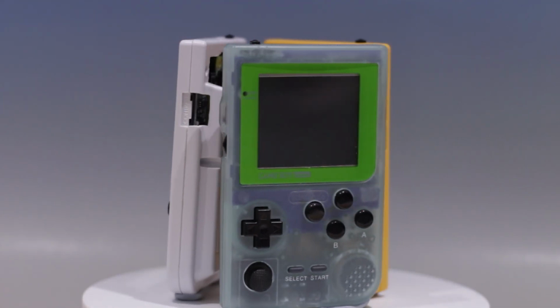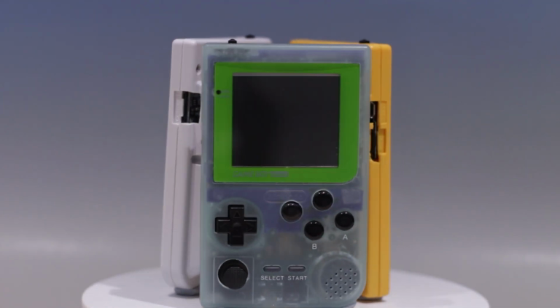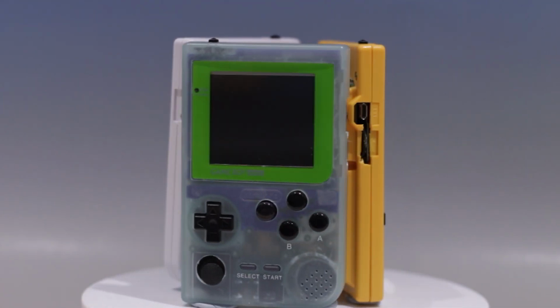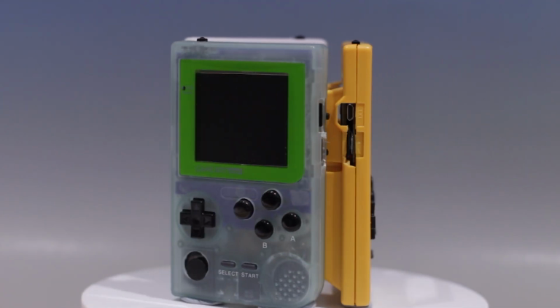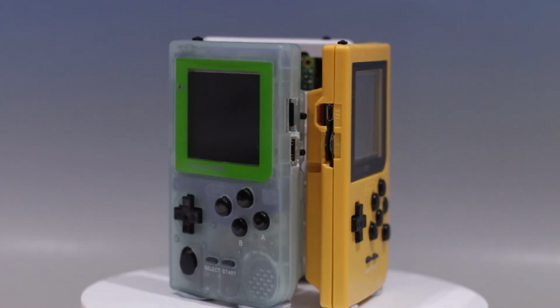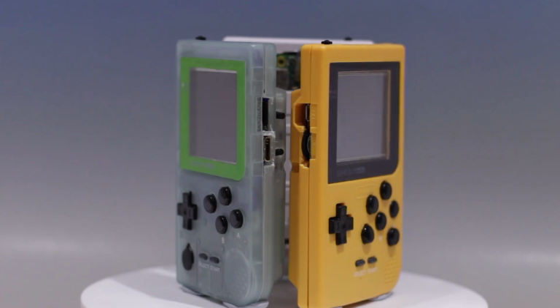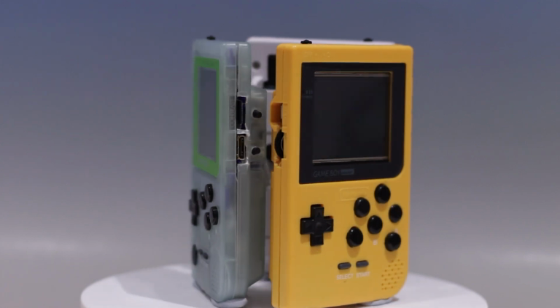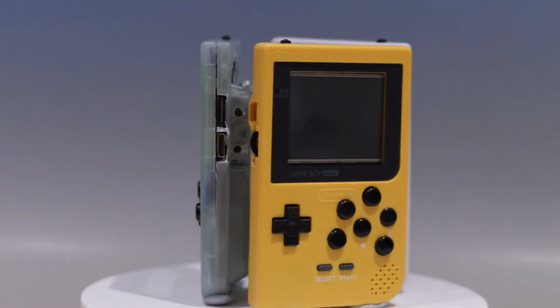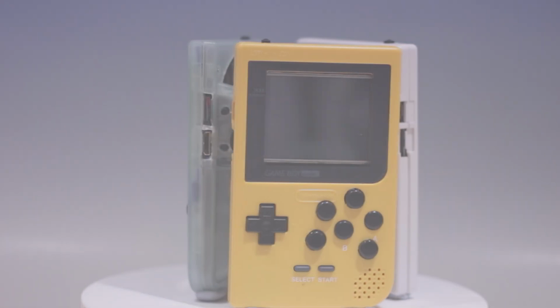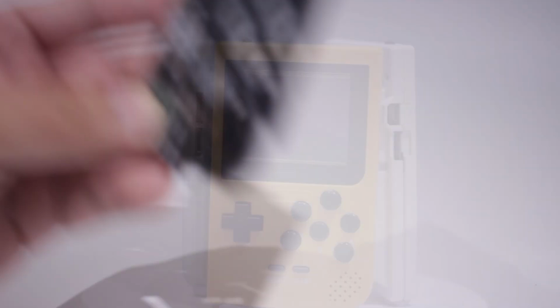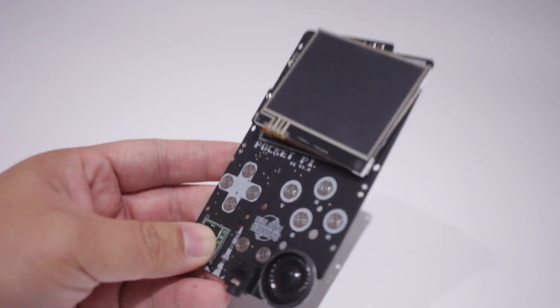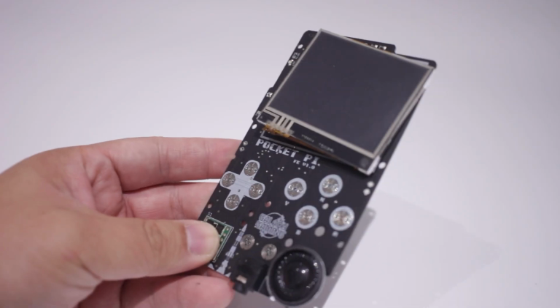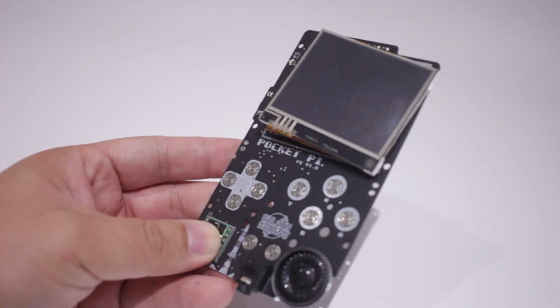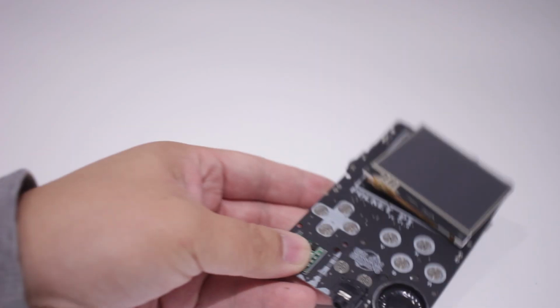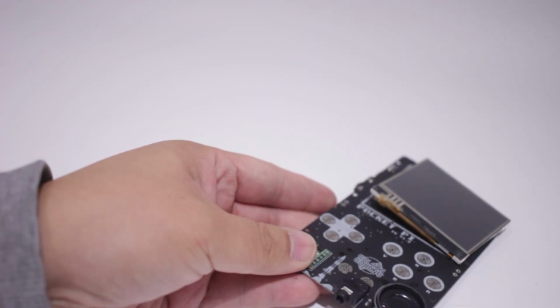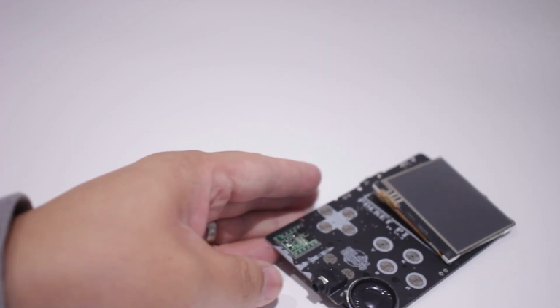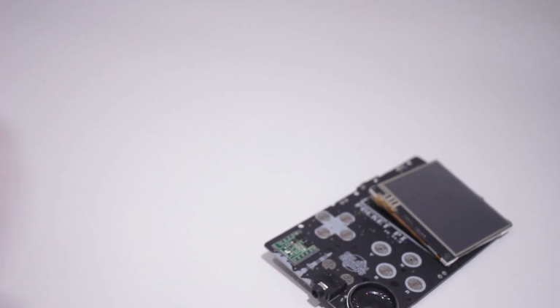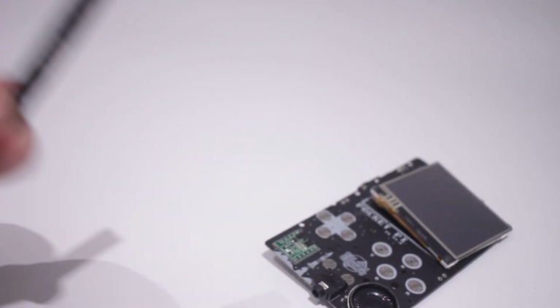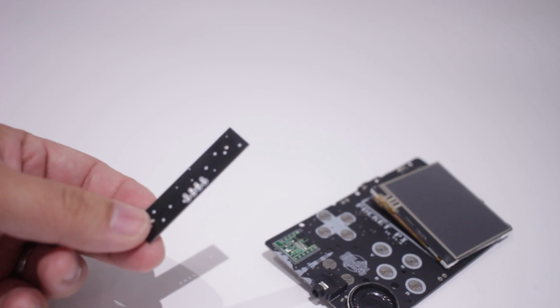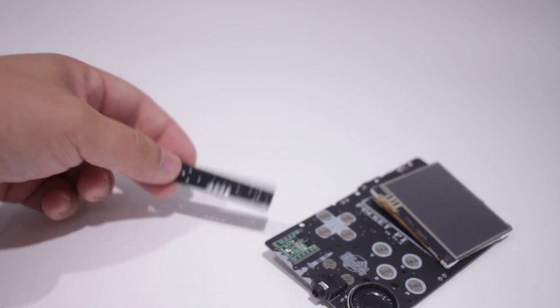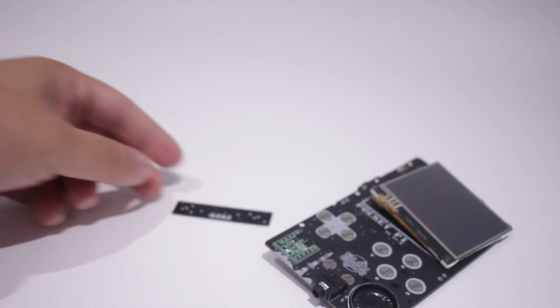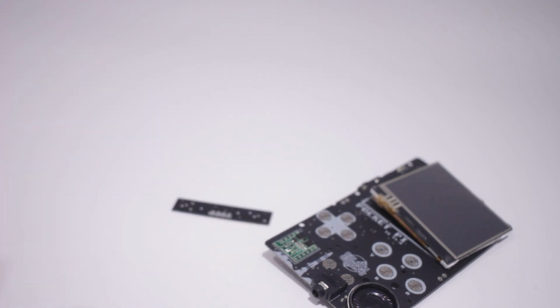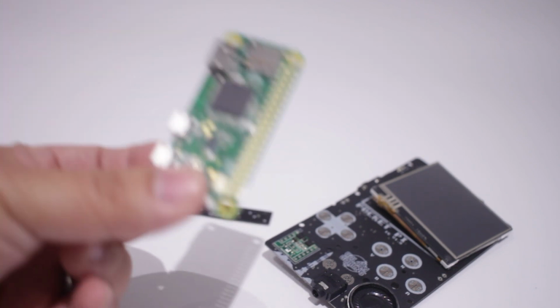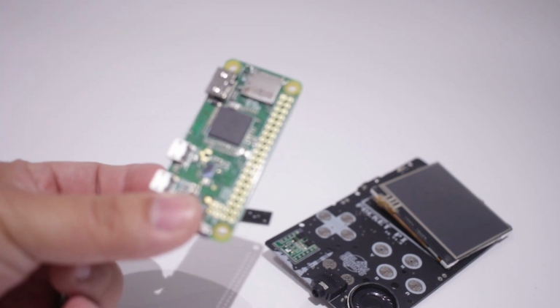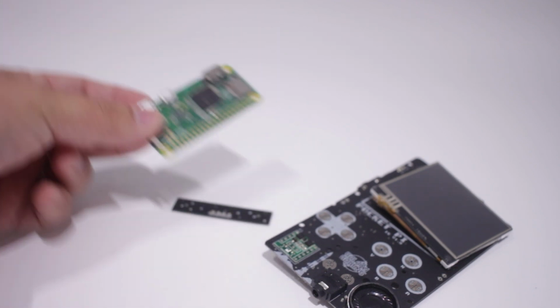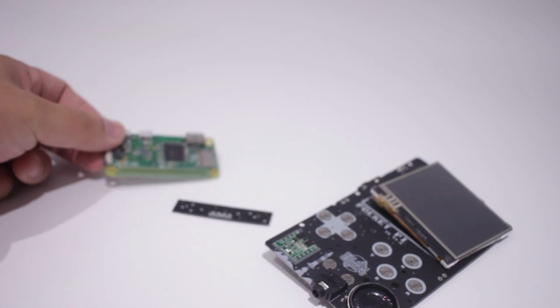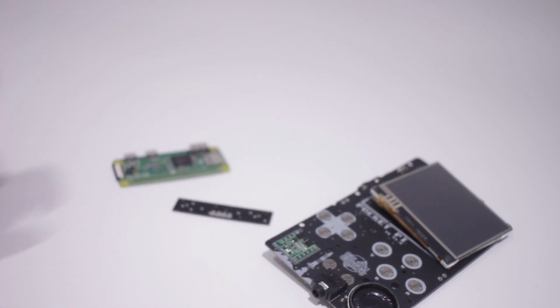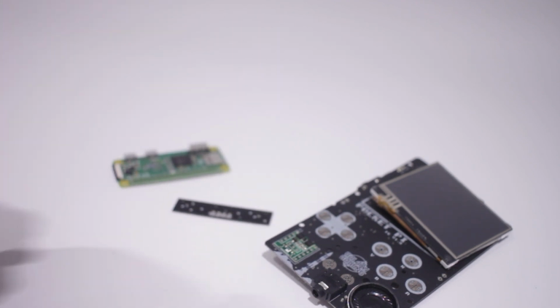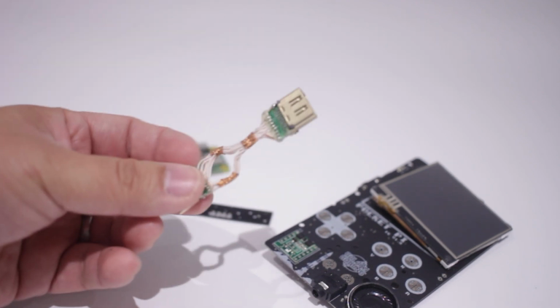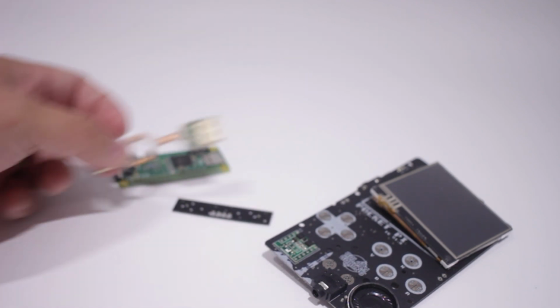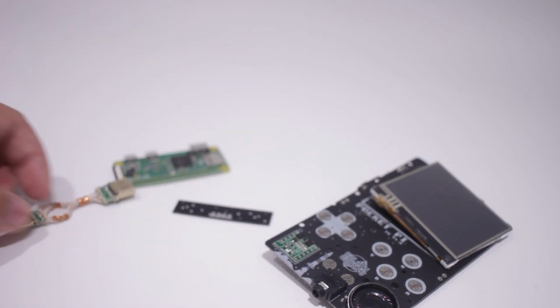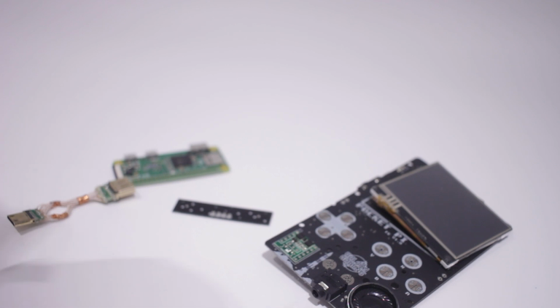Stay tuned at the end as I'll be doing a giveaway of two of these consoles. First off, I'll be looking at the Pocket Pi by Galaxy Gaming. One thing to note is it looks as if the company is no longer running, so I'd say this is a pretty rare board to own.